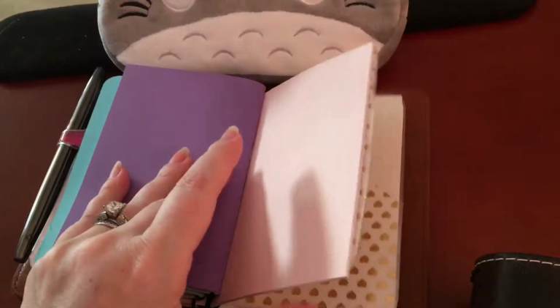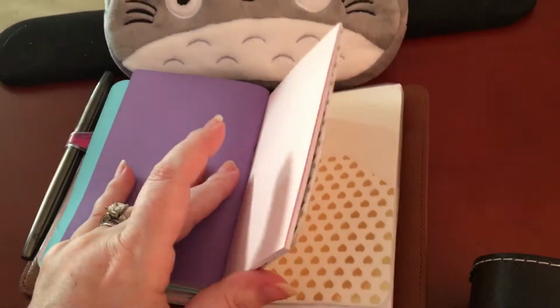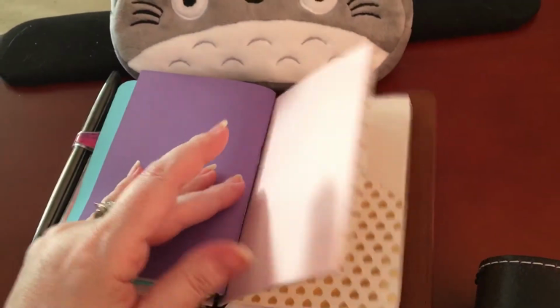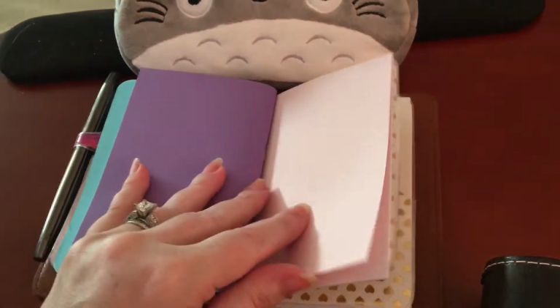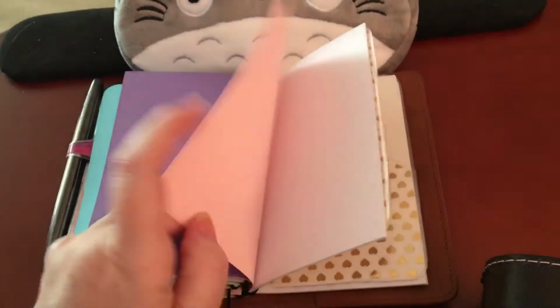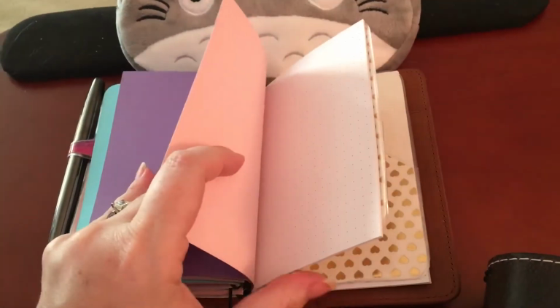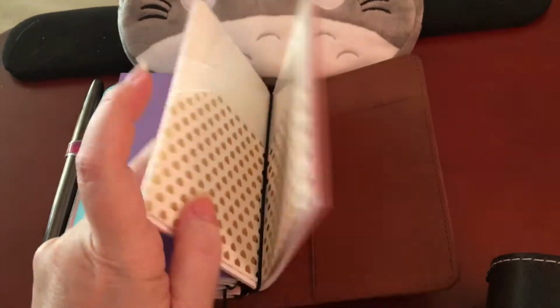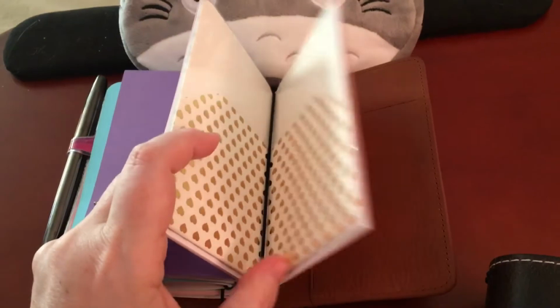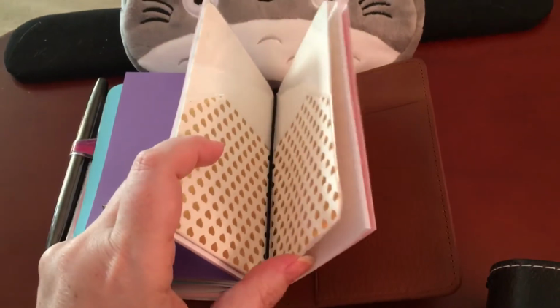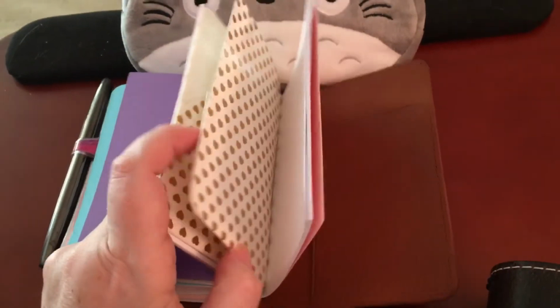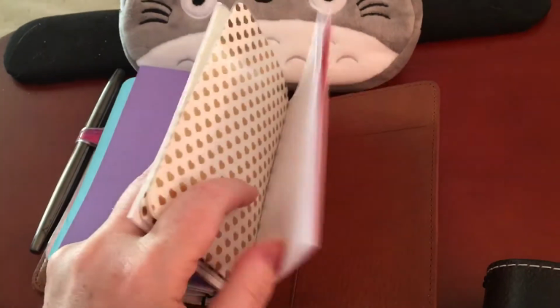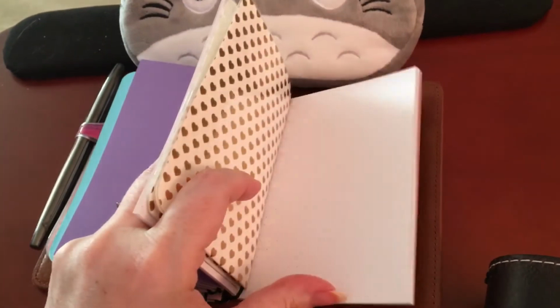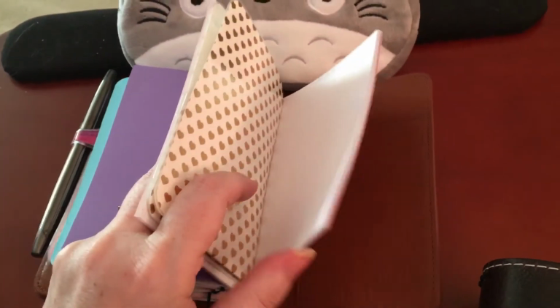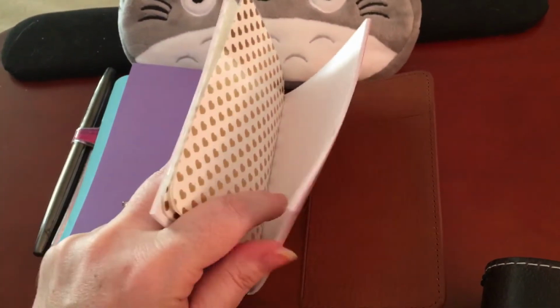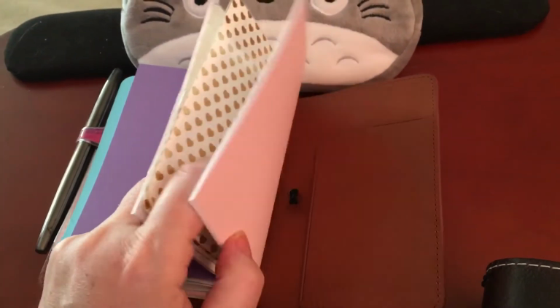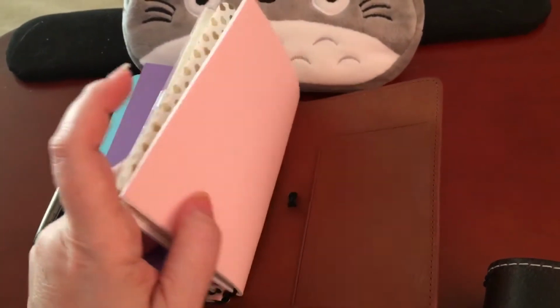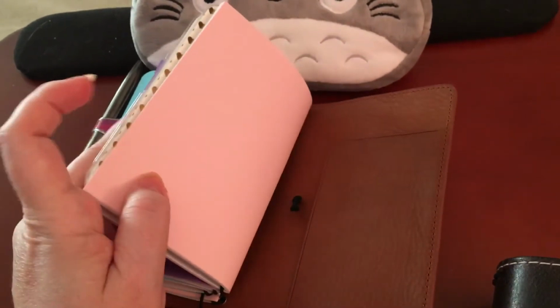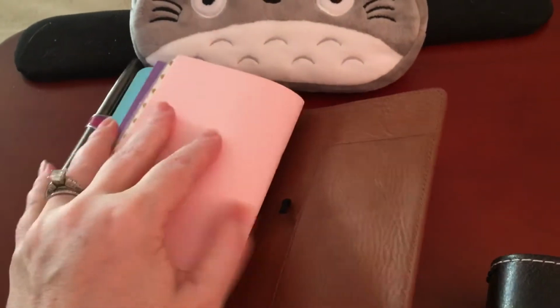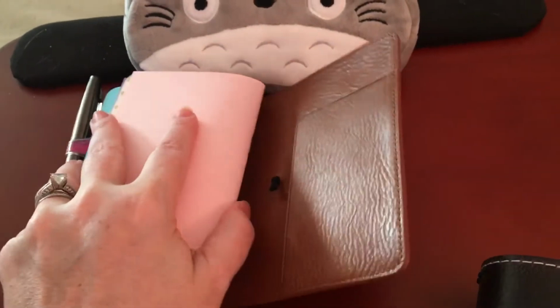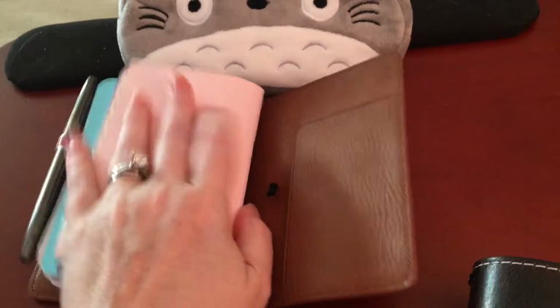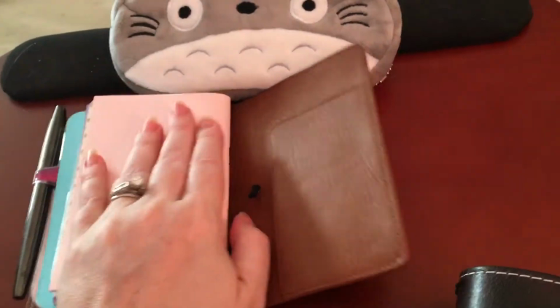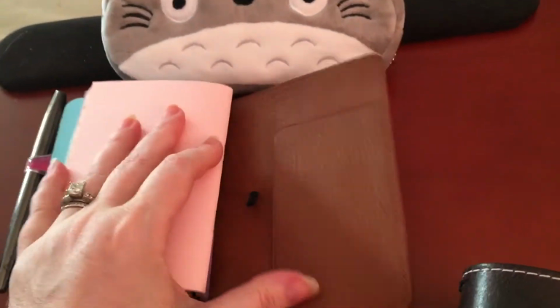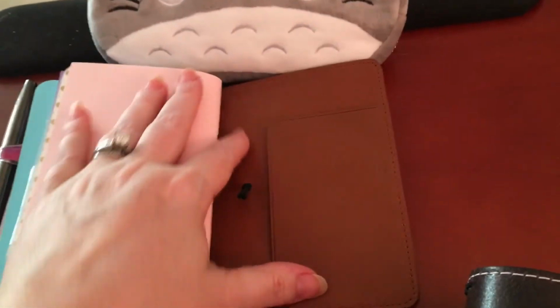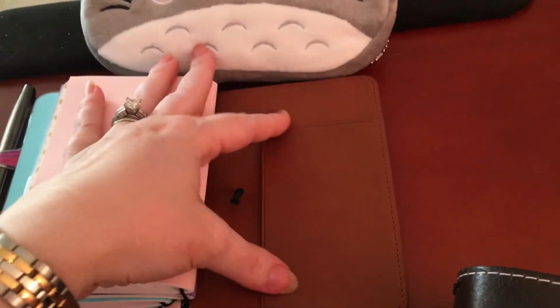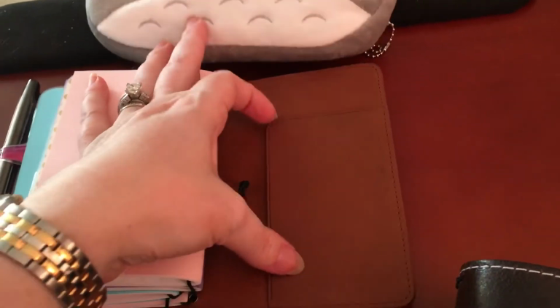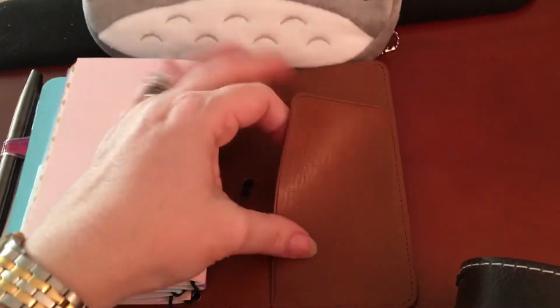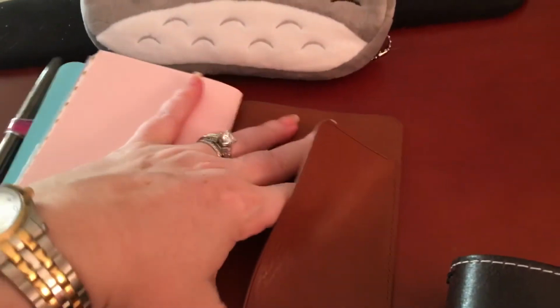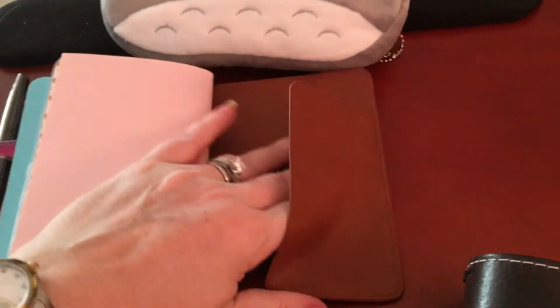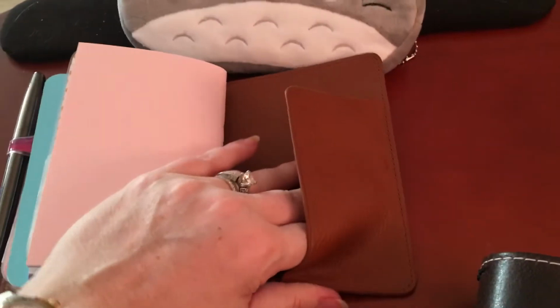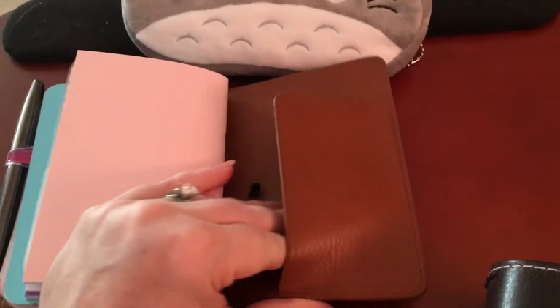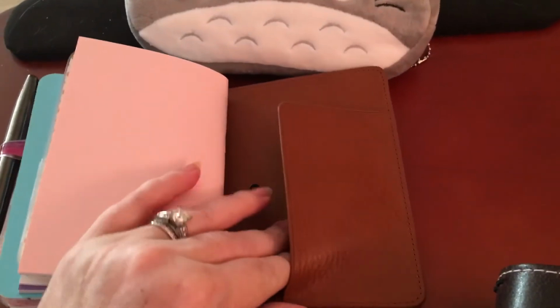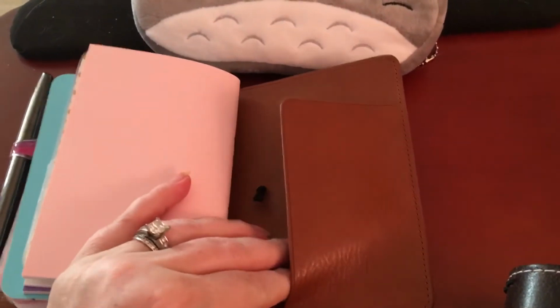There's another notebook with lines, another with dots, and another folder inside that notebook. There's also a lovely flap back here — it's a secretarial pocket, which is lovely.